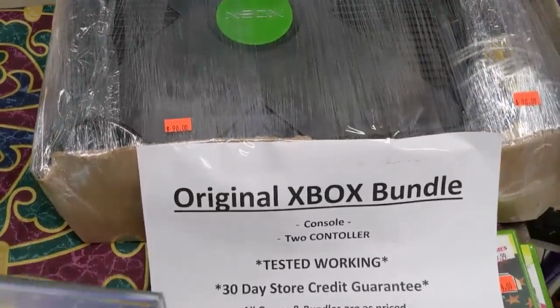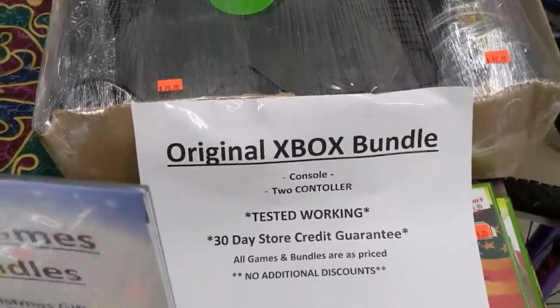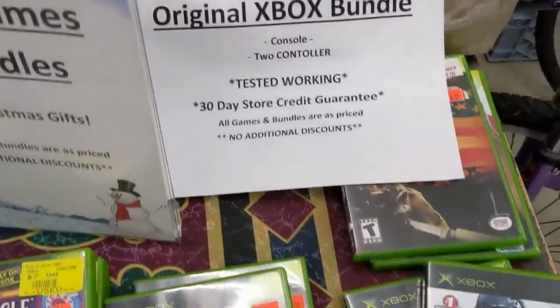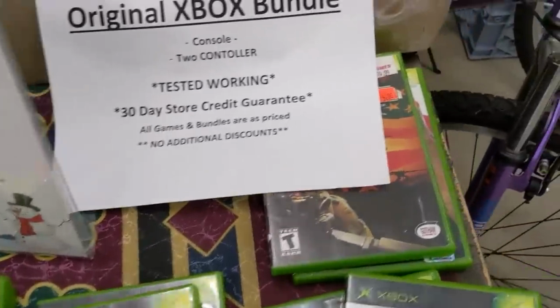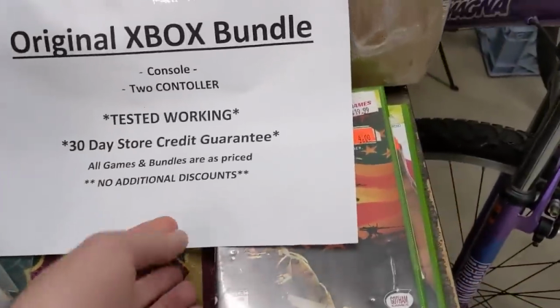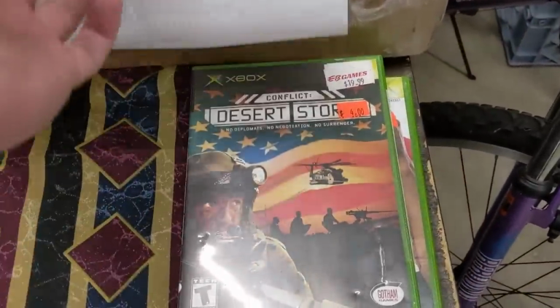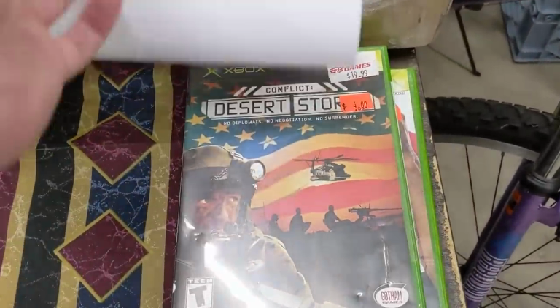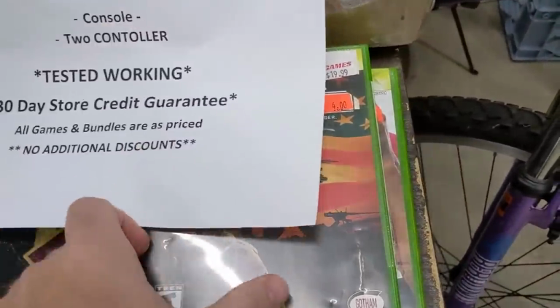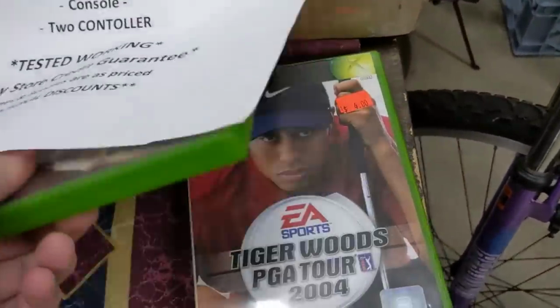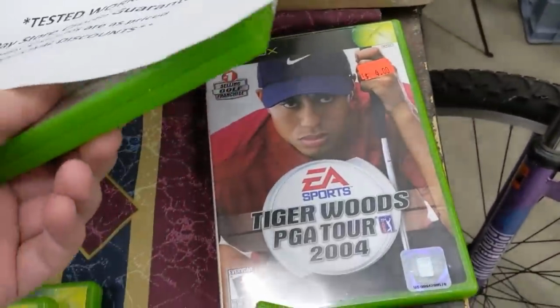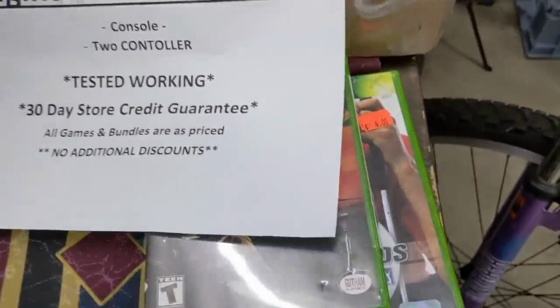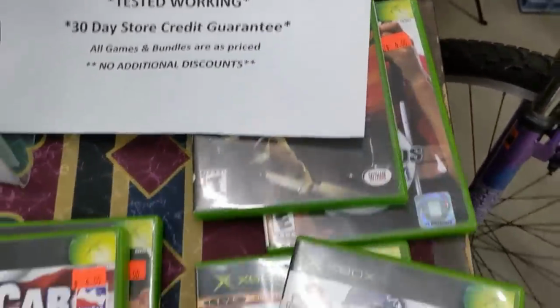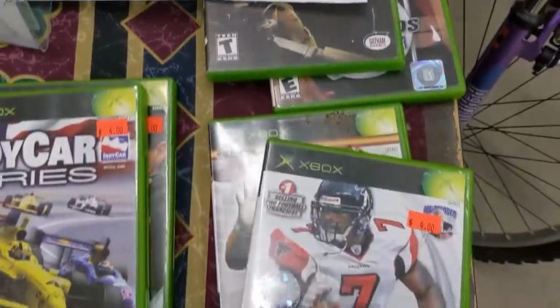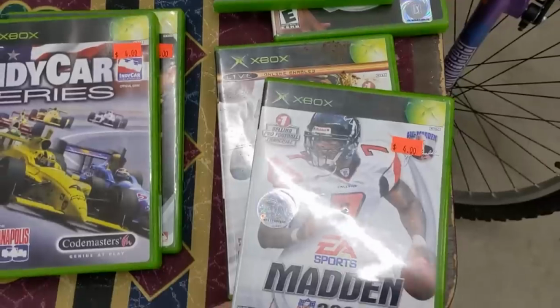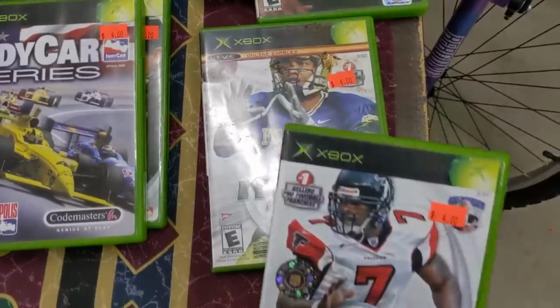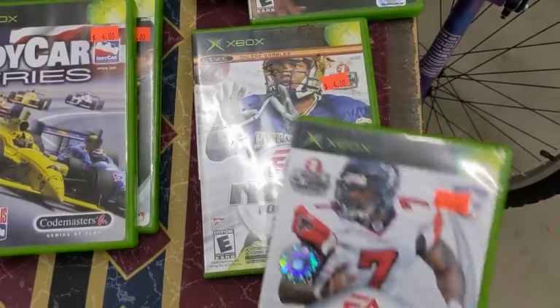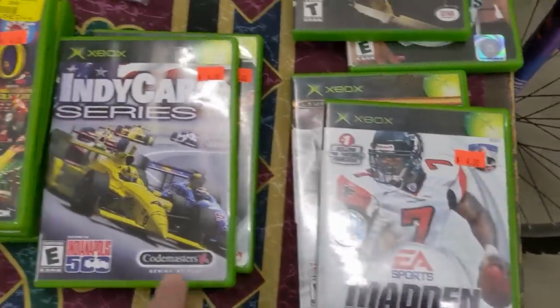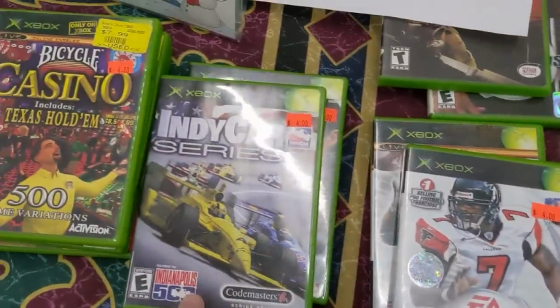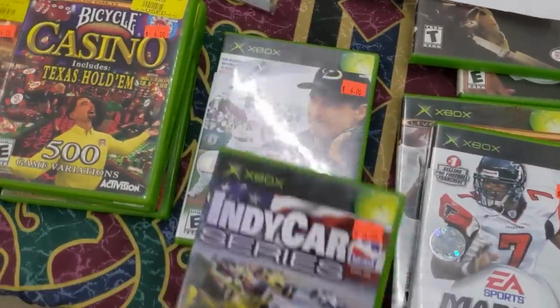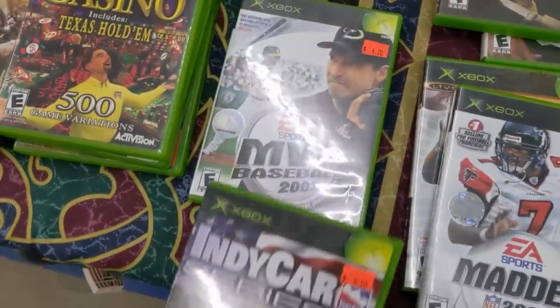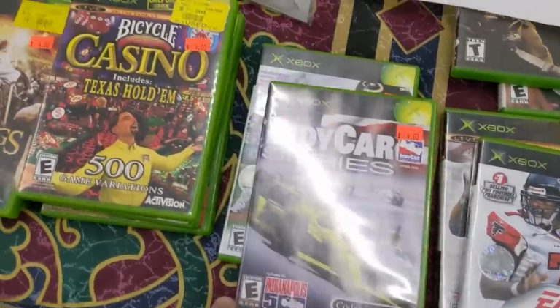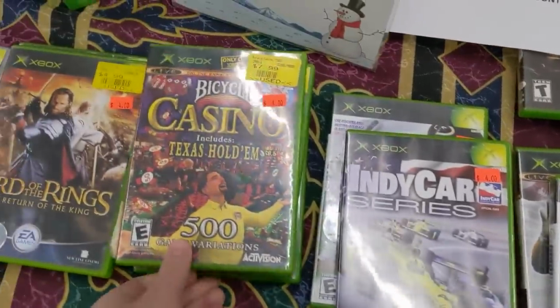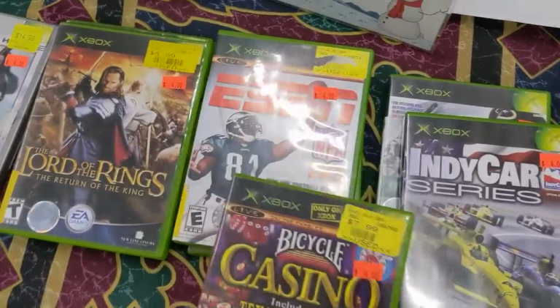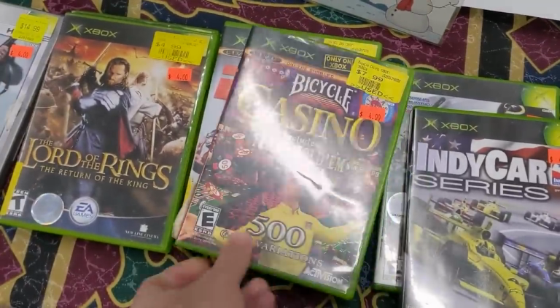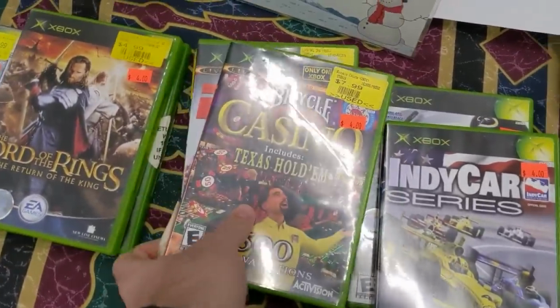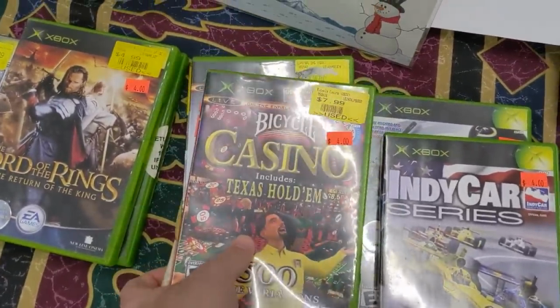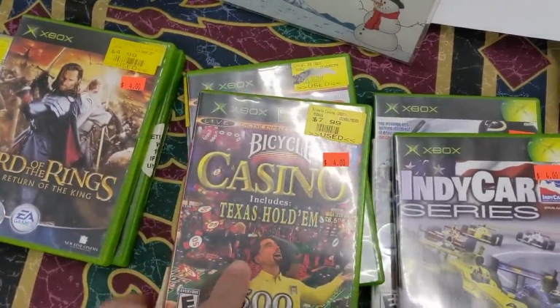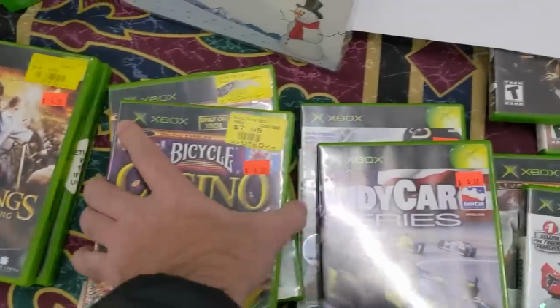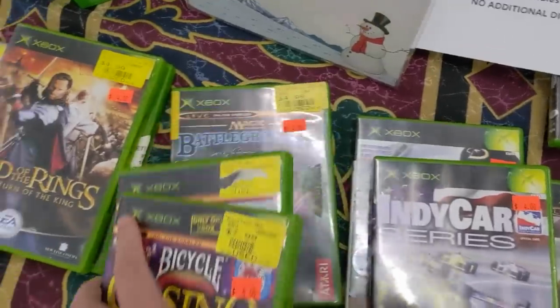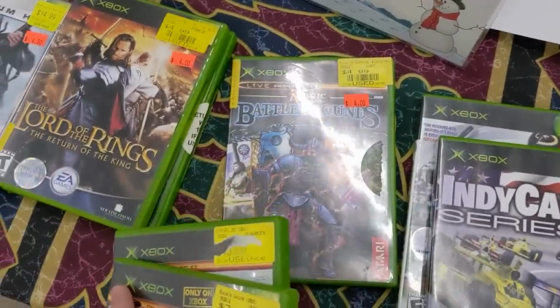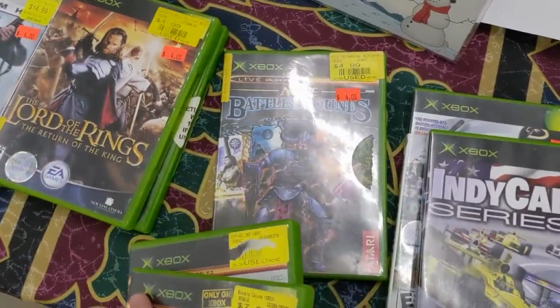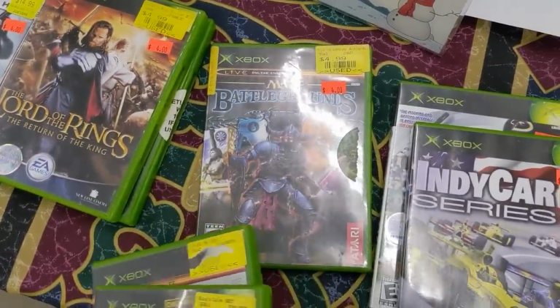Prices aren't bad considering they come with controllers and/or games. More software titles than I've ever seen in this location before. Naturally, half of them are sports titles, but there are a few decent things here, and $4 isn't too bad. Nothing I need or want, though.